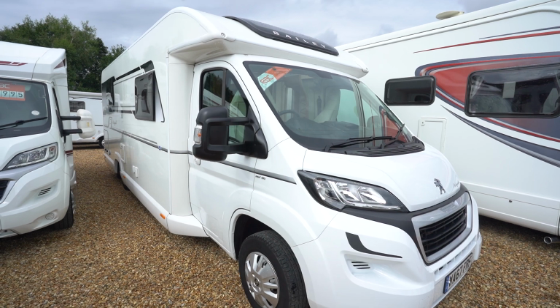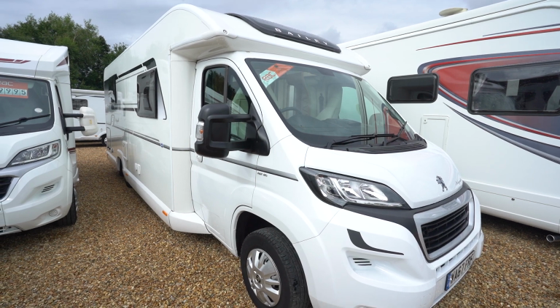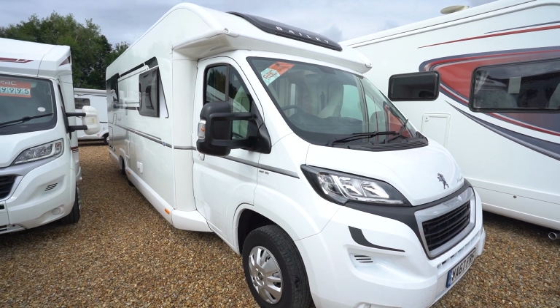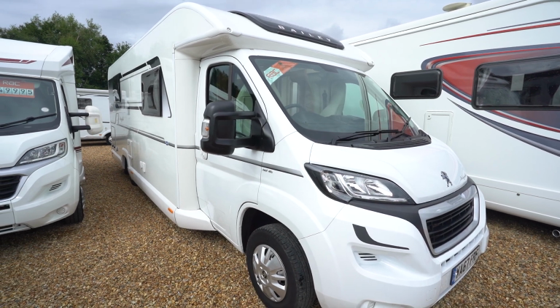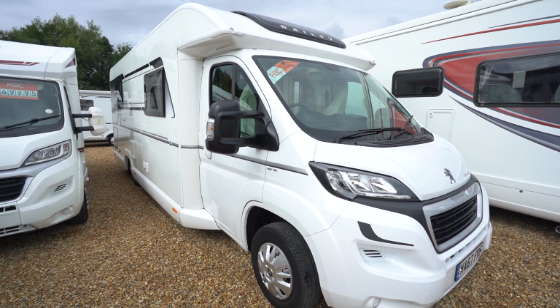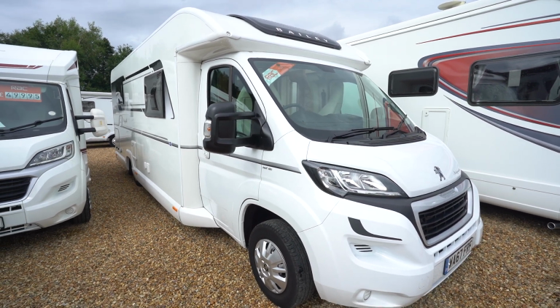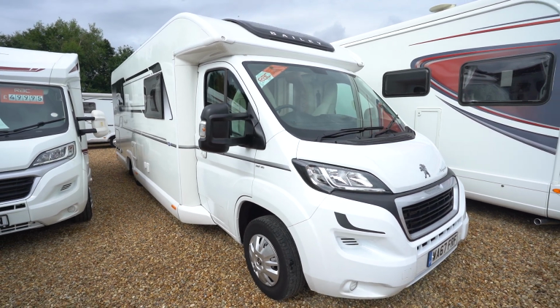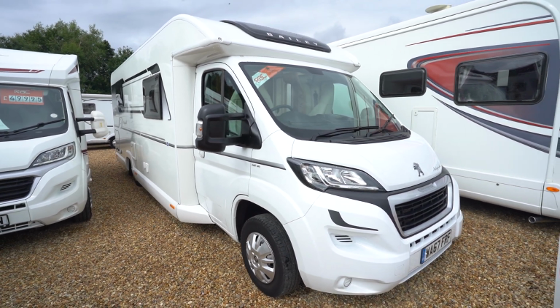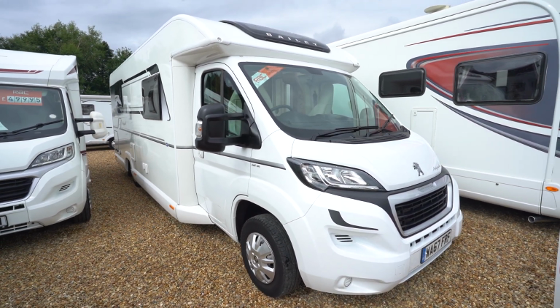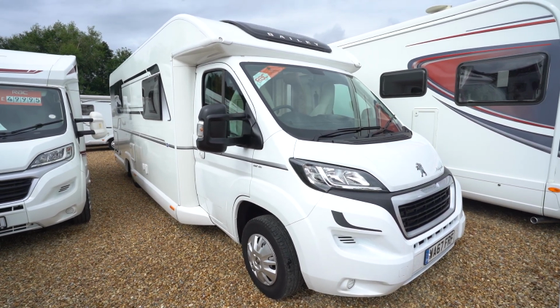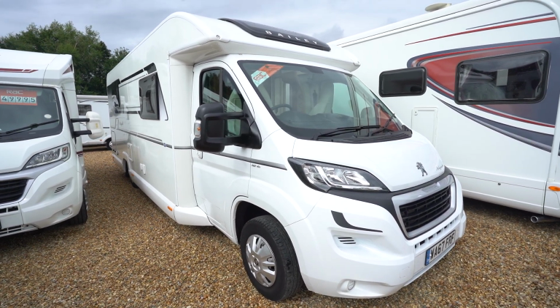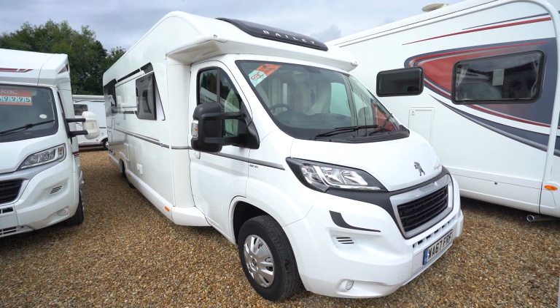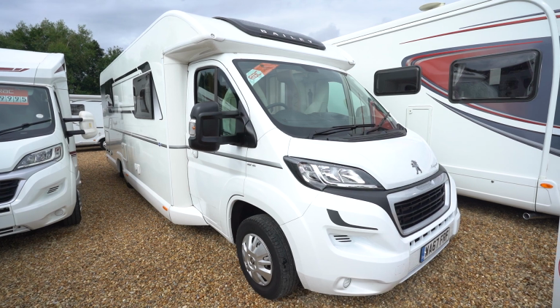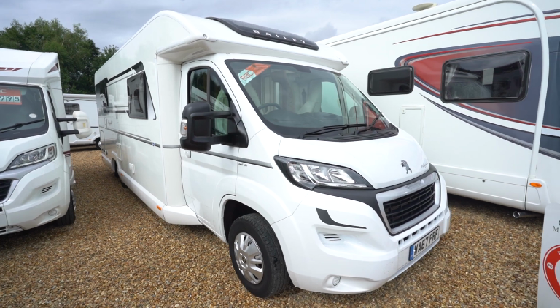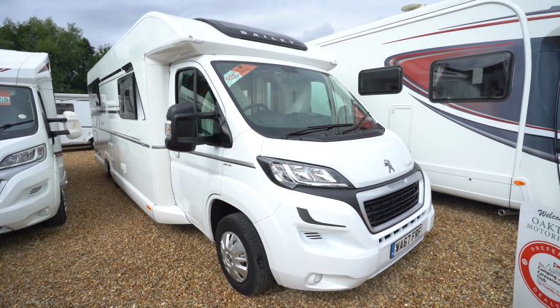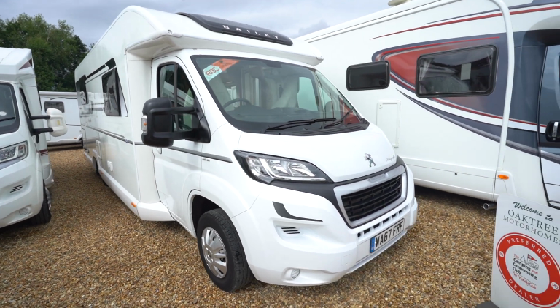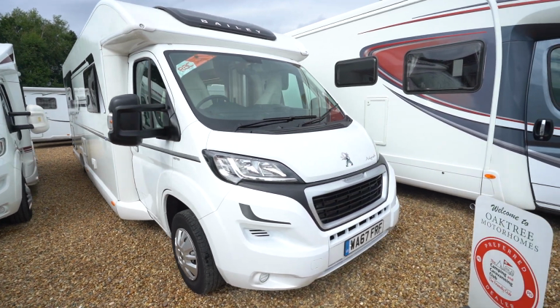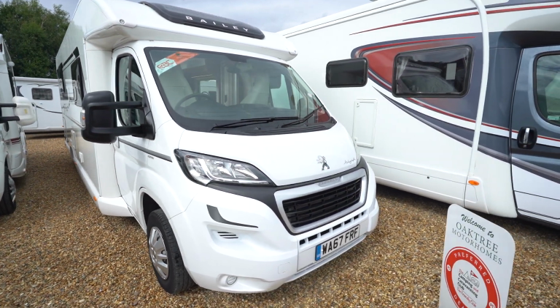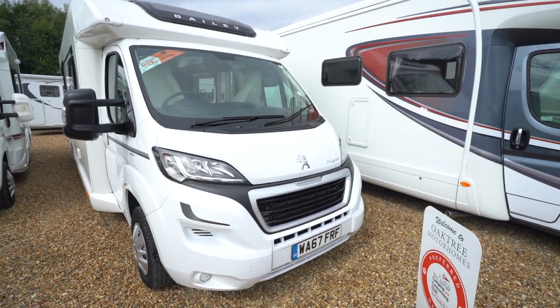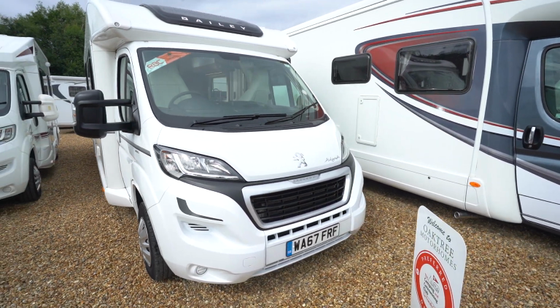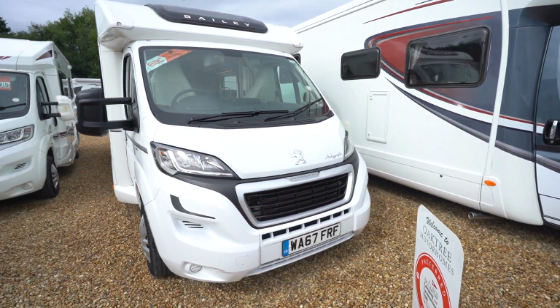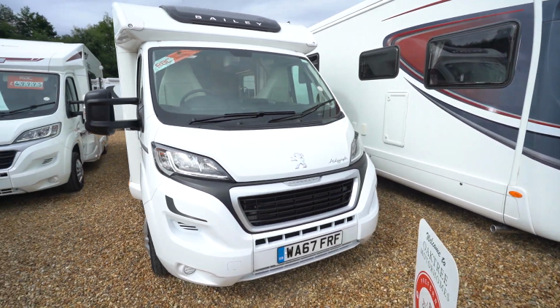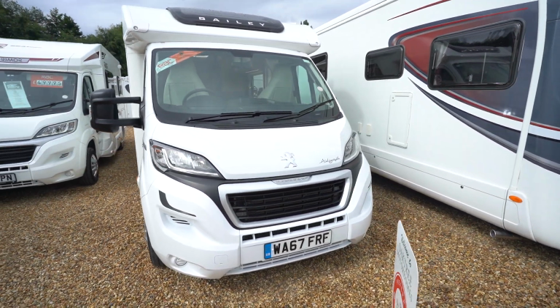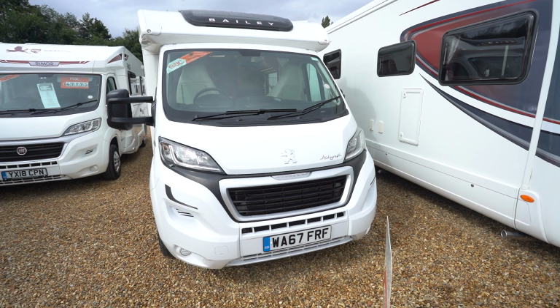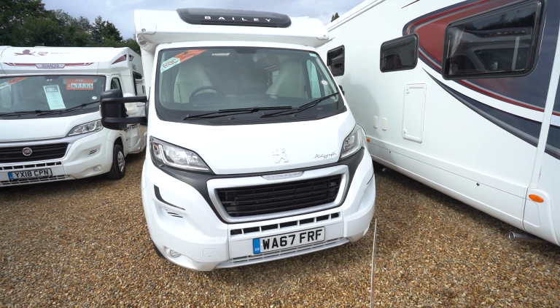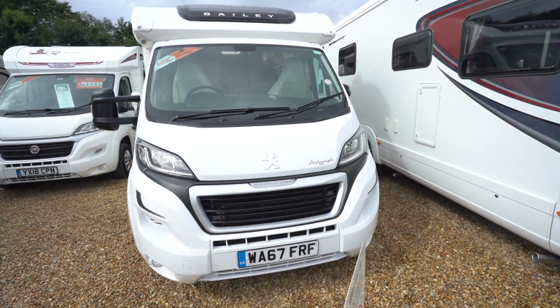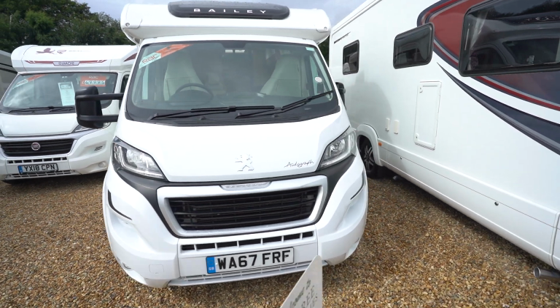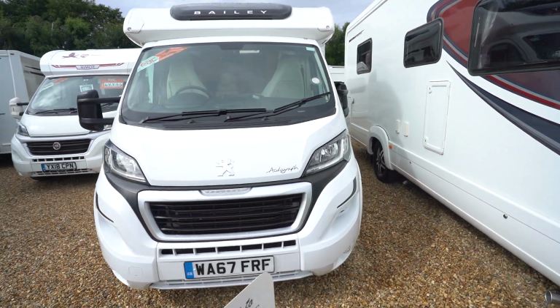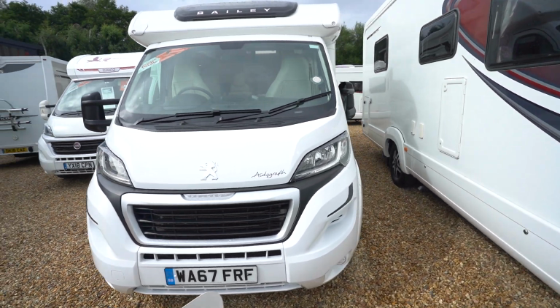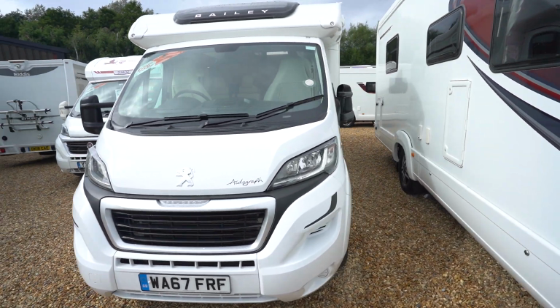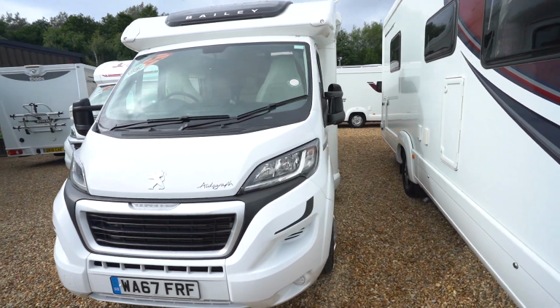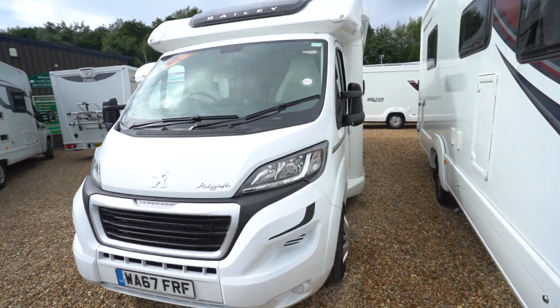Hello everyone, it's Ben from Oaktree here. Today I'll be walking around this lovely Bailey Autograph 79-4i. It's on a 2017-67 registration, in lovely condition.